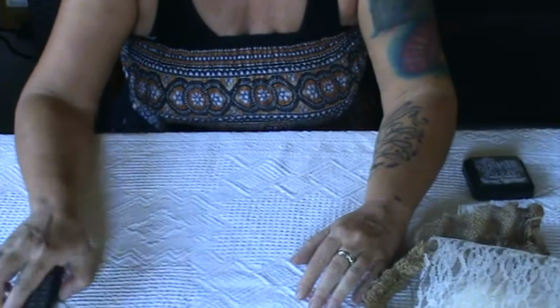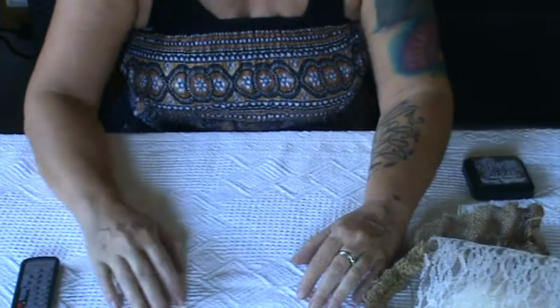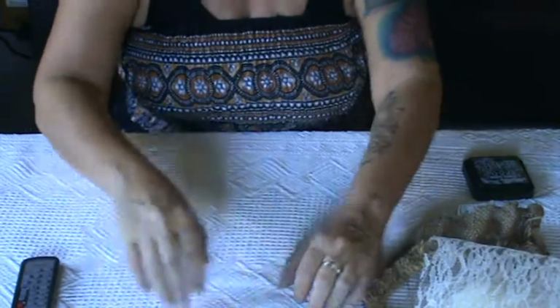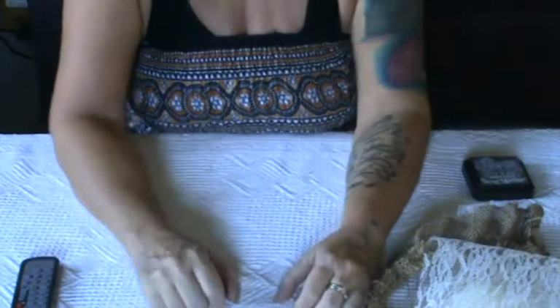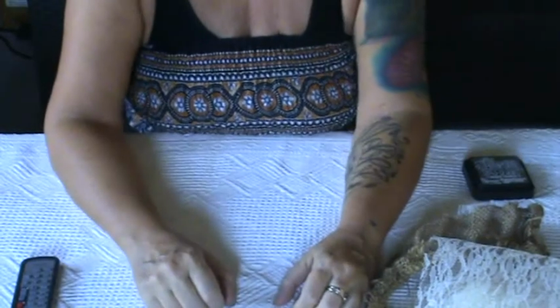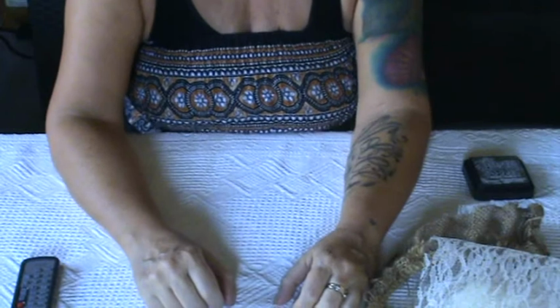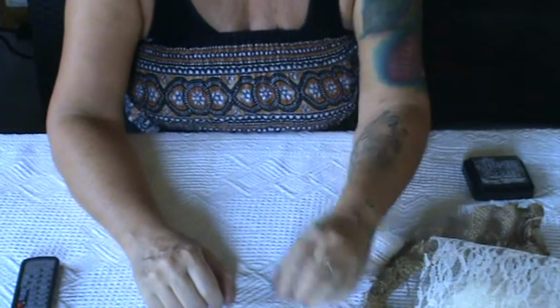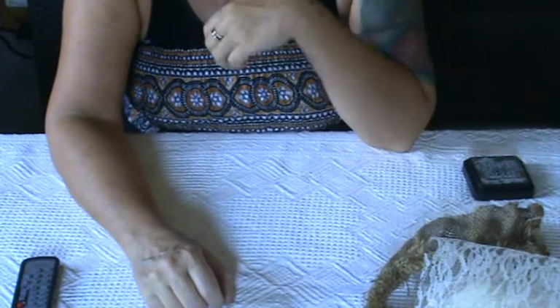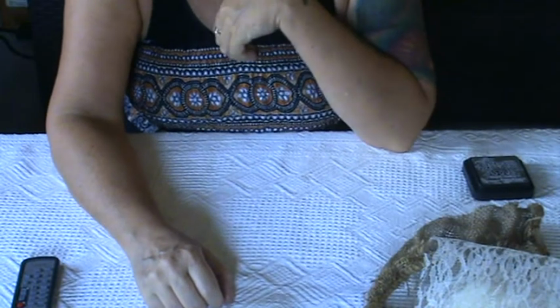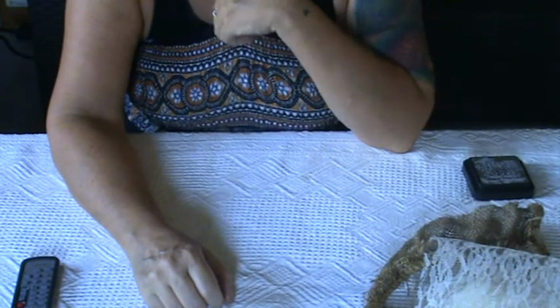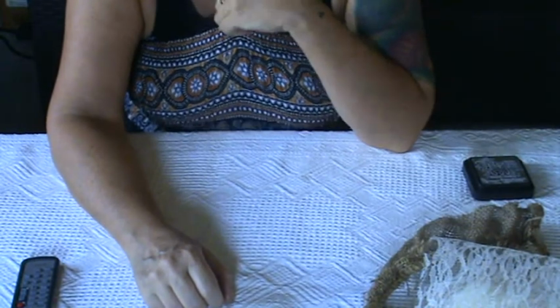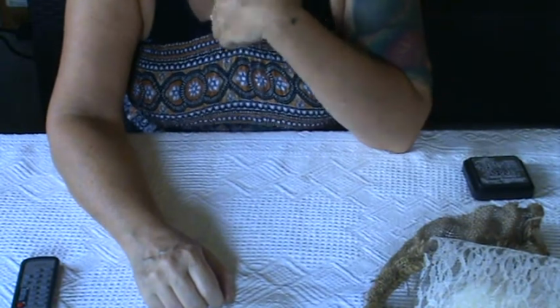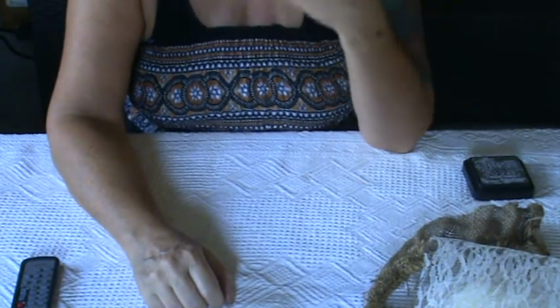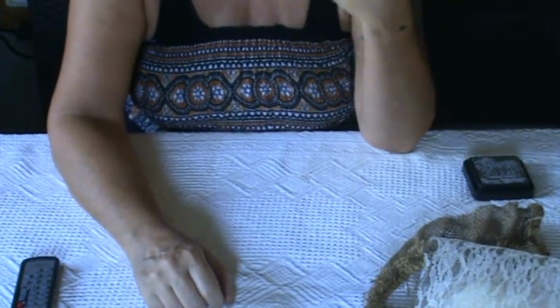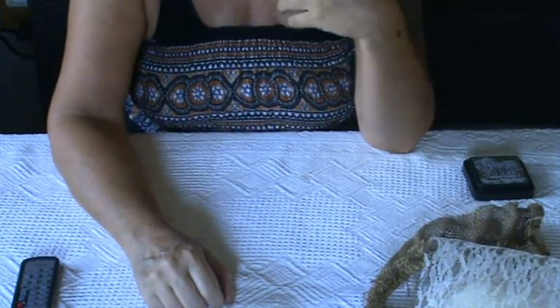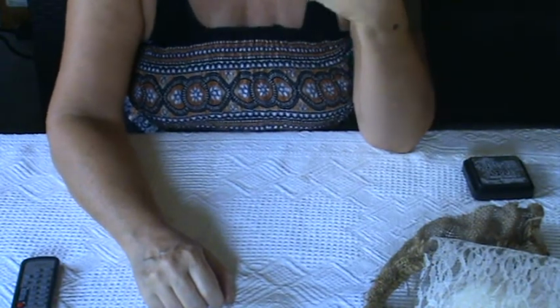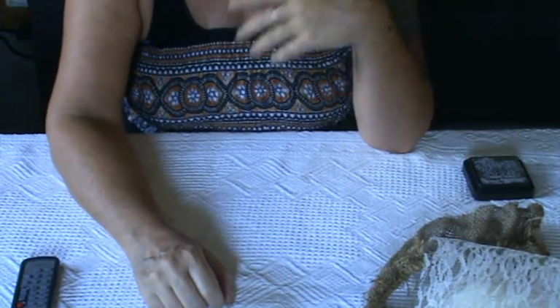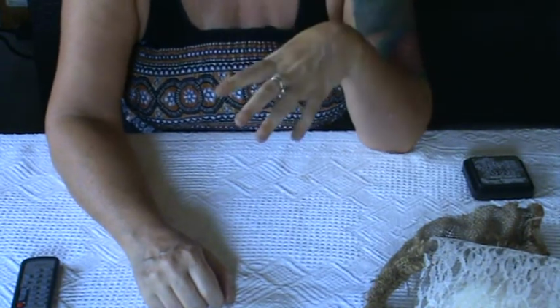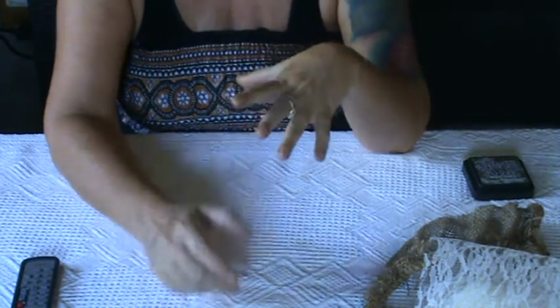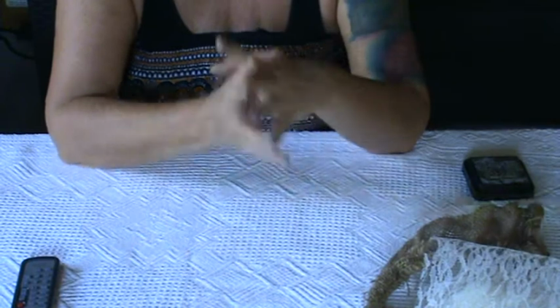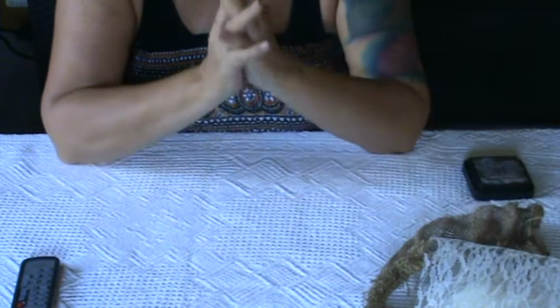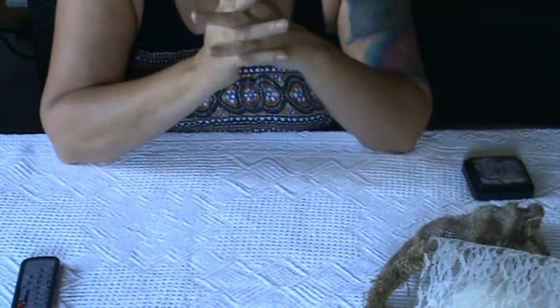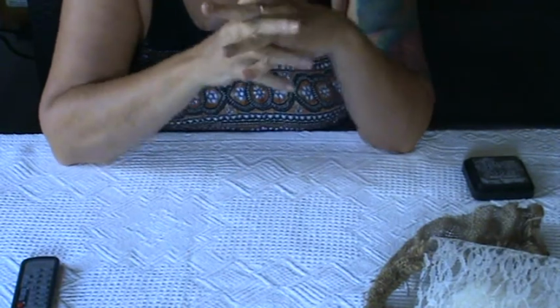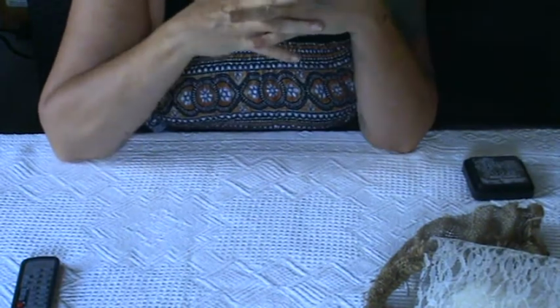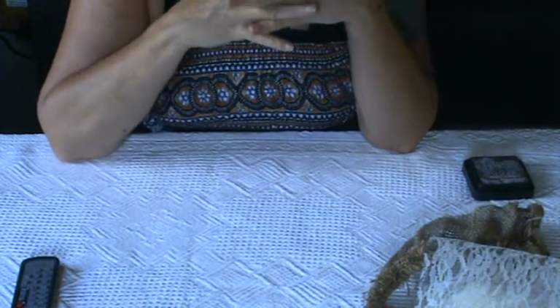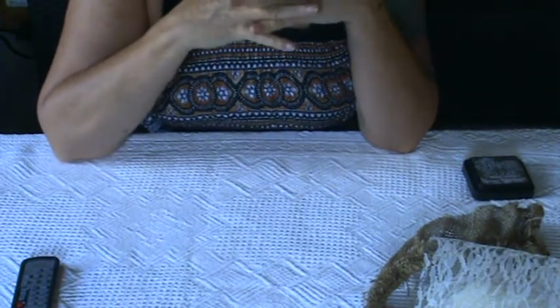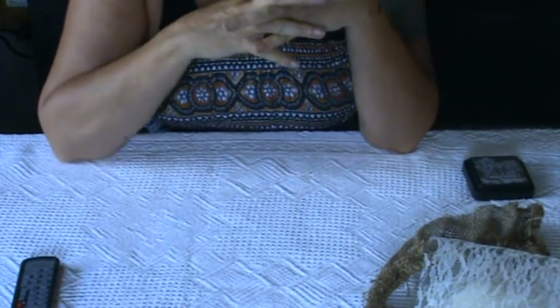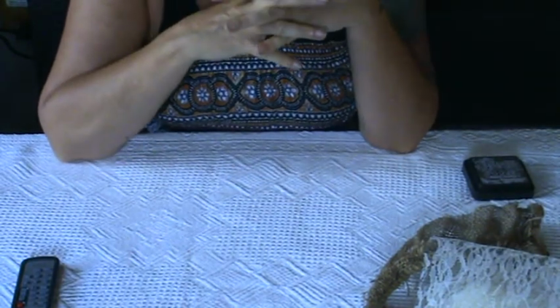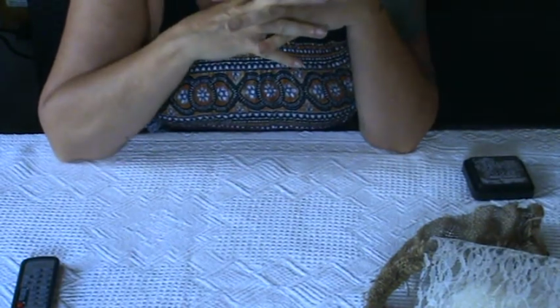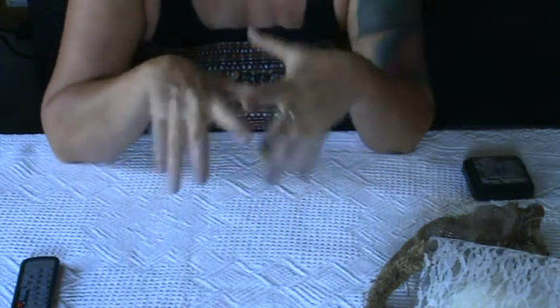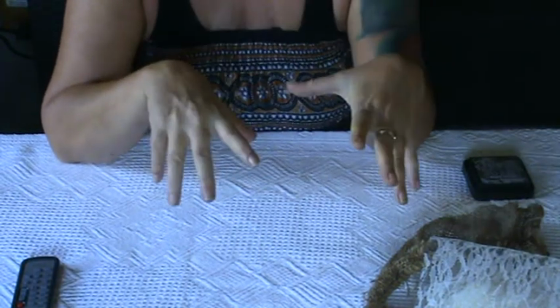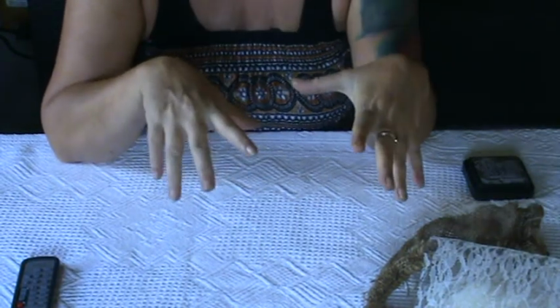Hello everybody, it's Elena. I'm going to share with you today a gift I made for a lovely lady, a really lovely person I met in the crafting community.